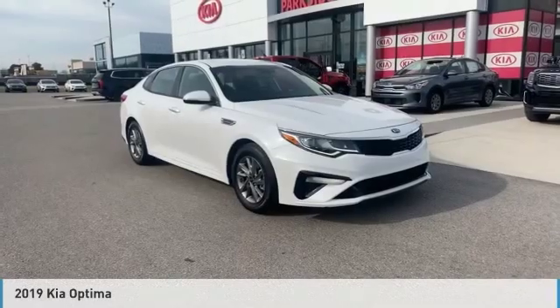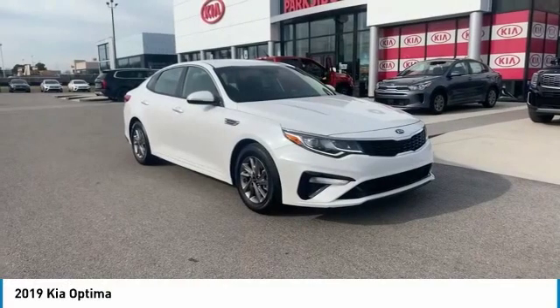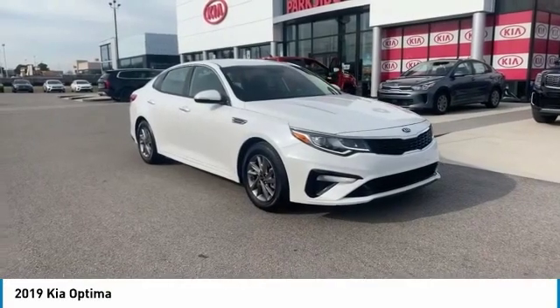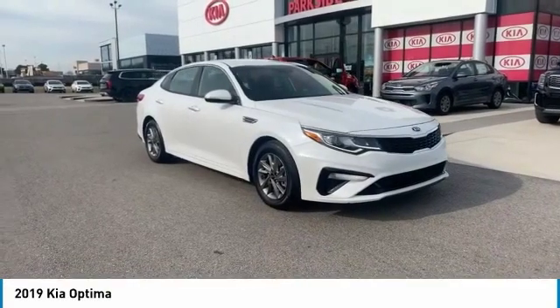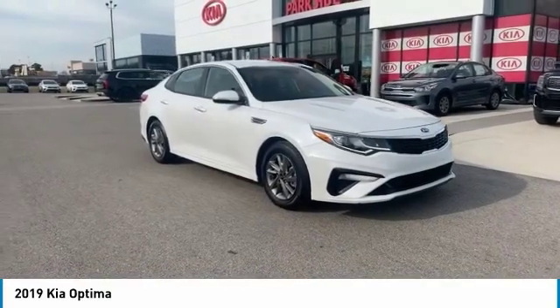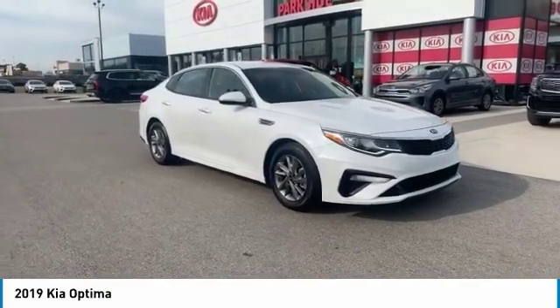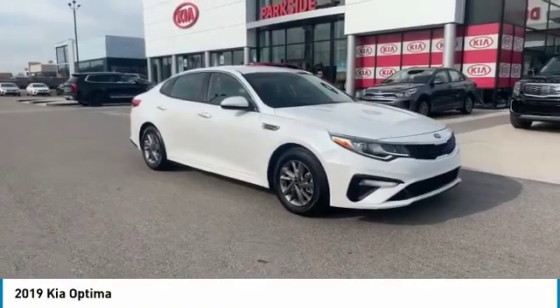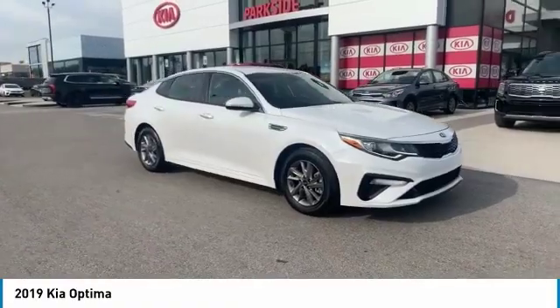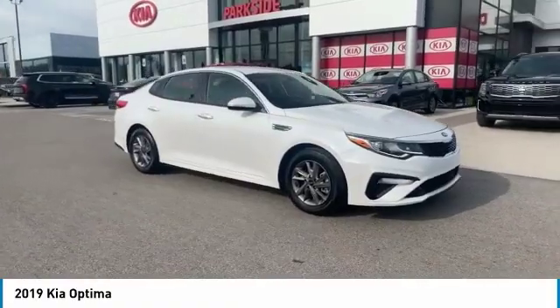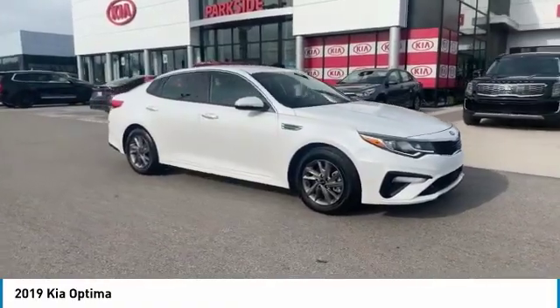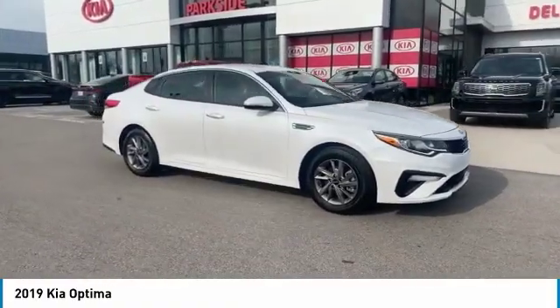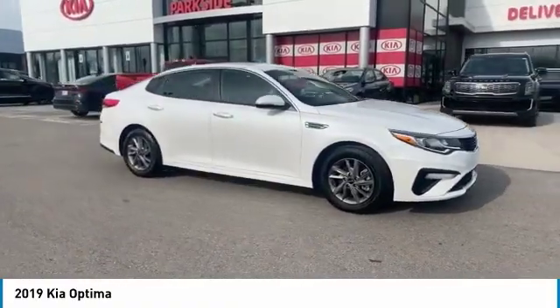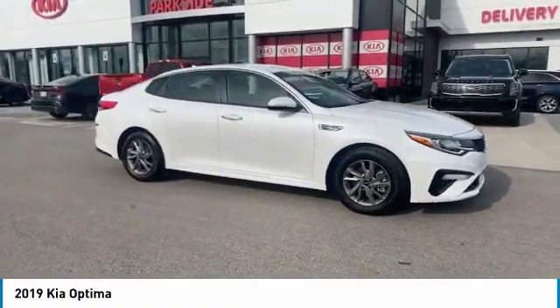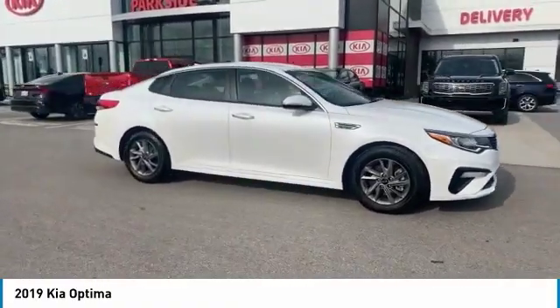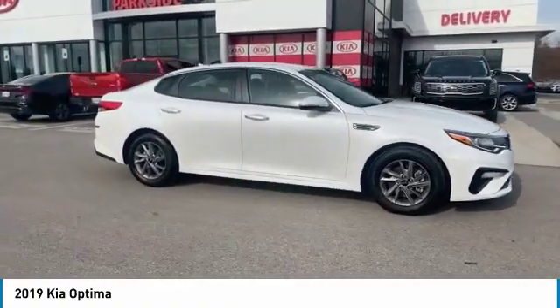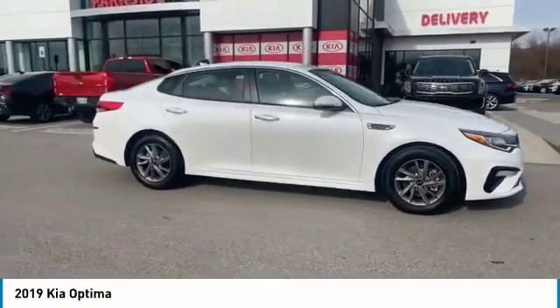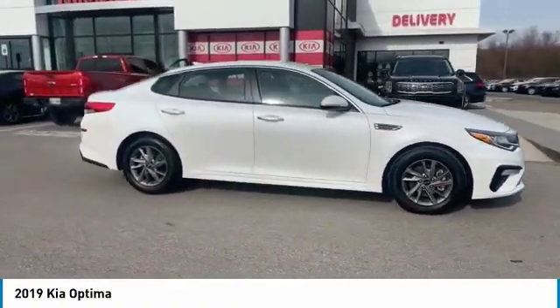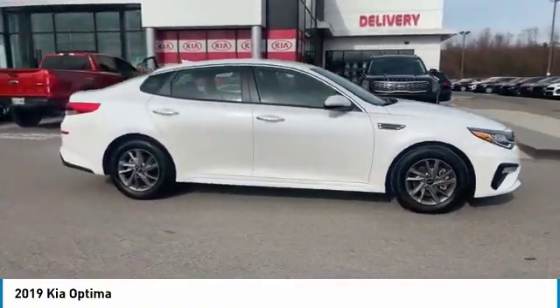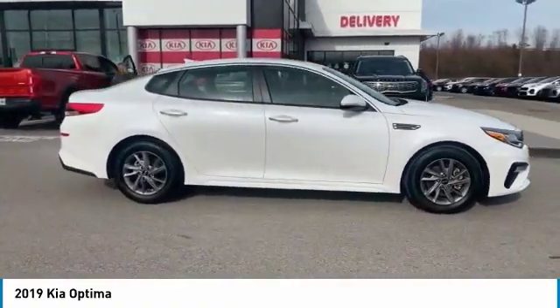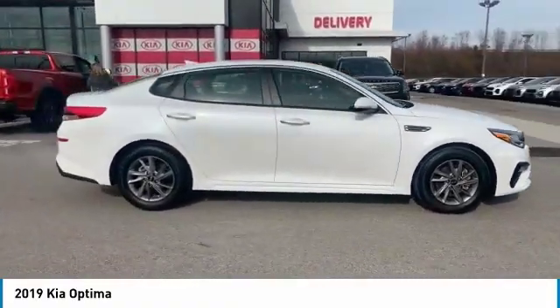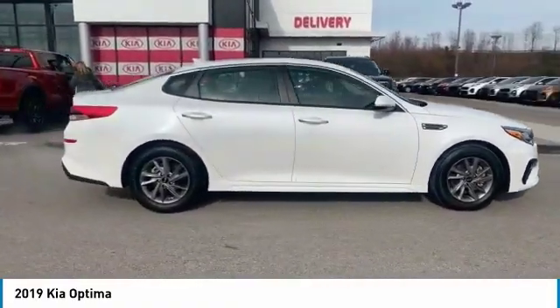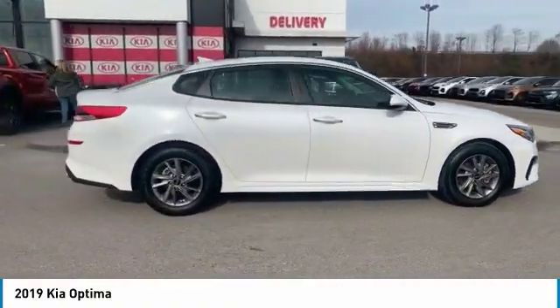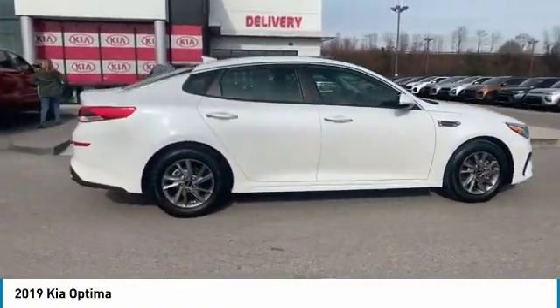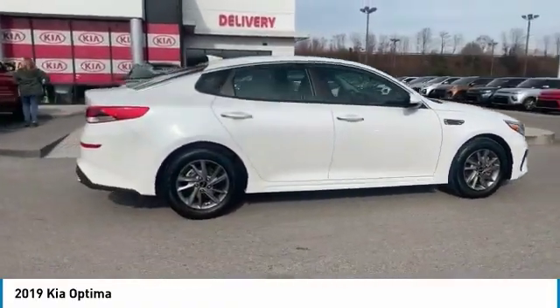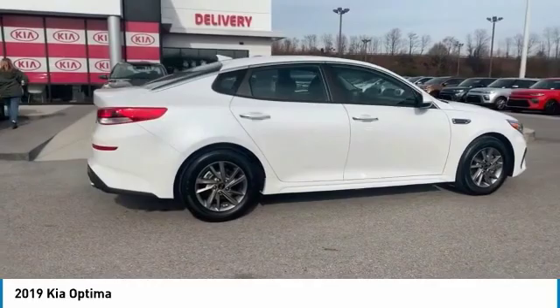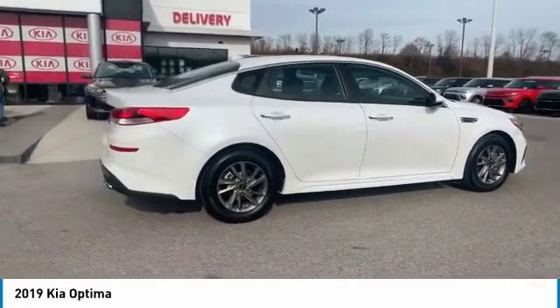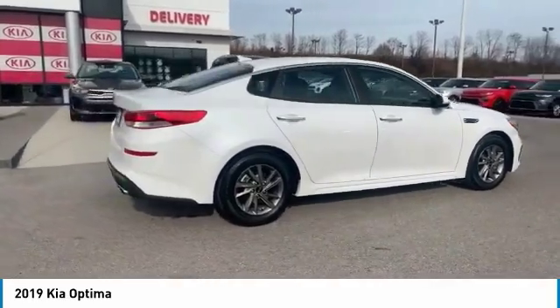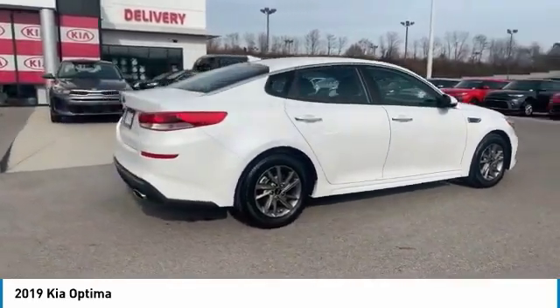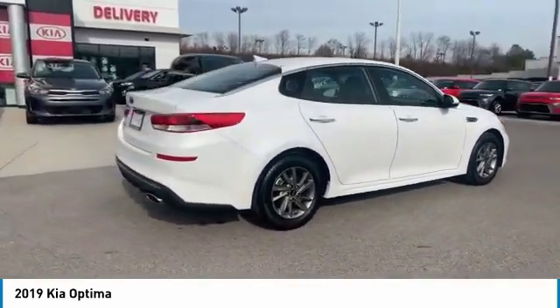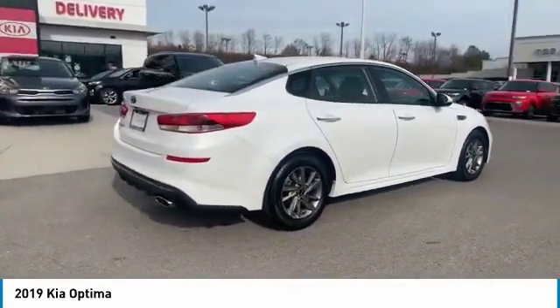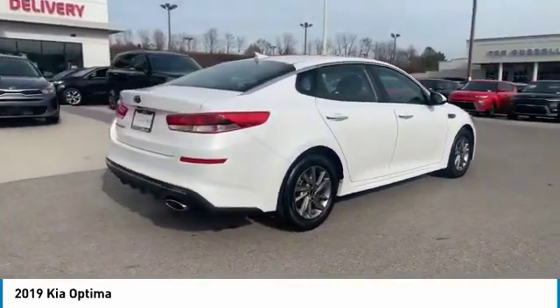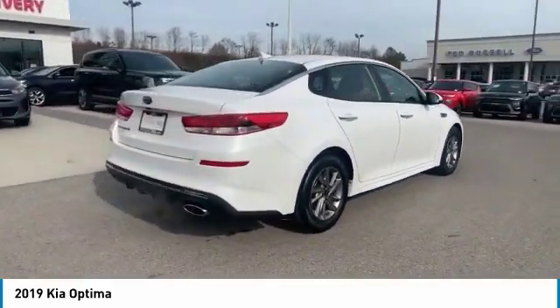You are going to love the 2019 Optima. The all-new Kia Optima offers a new level of style and performance features from Kia.